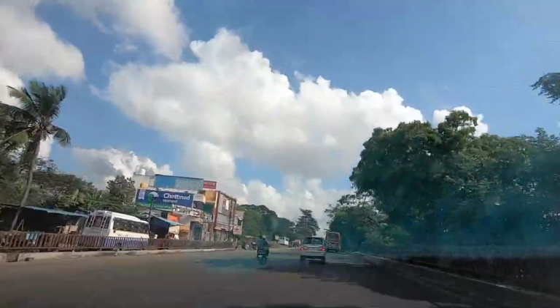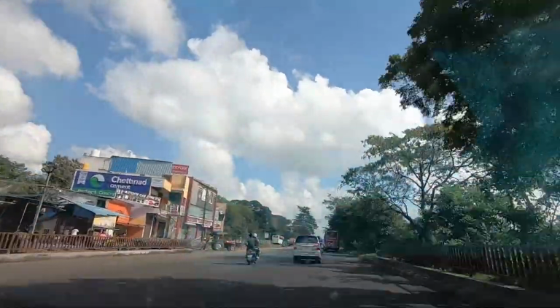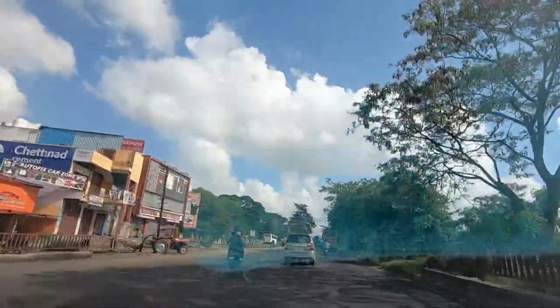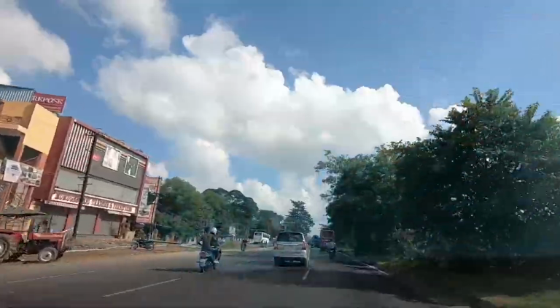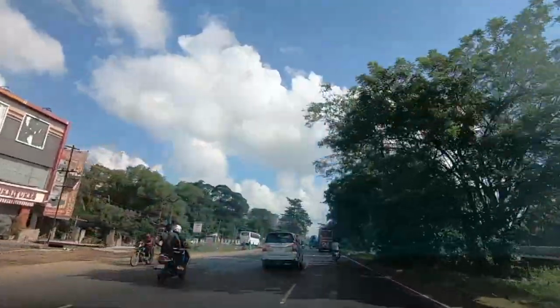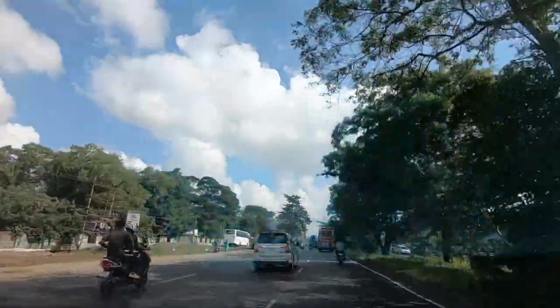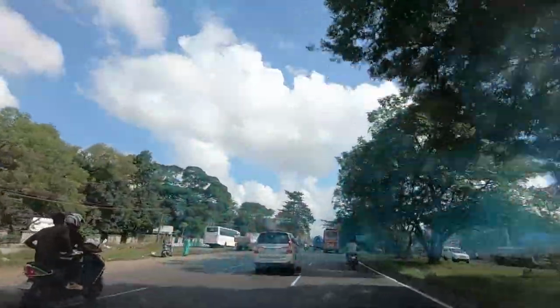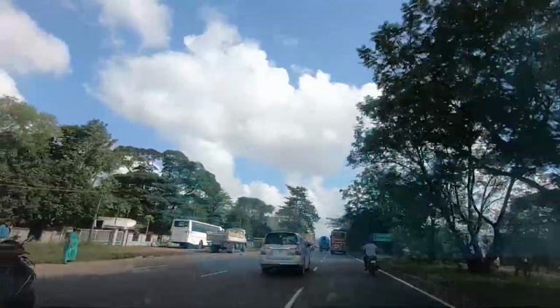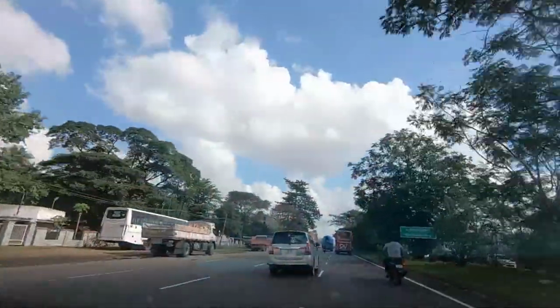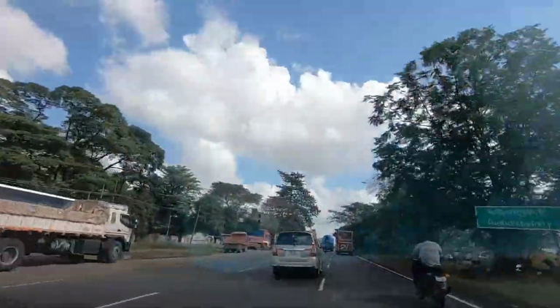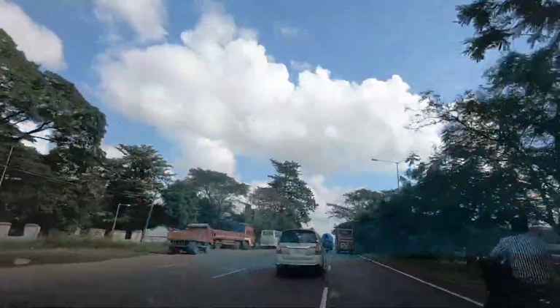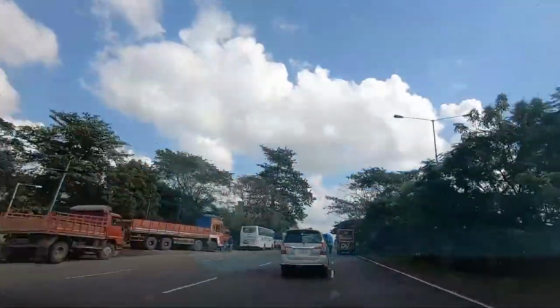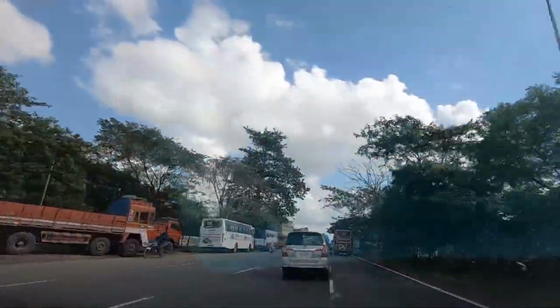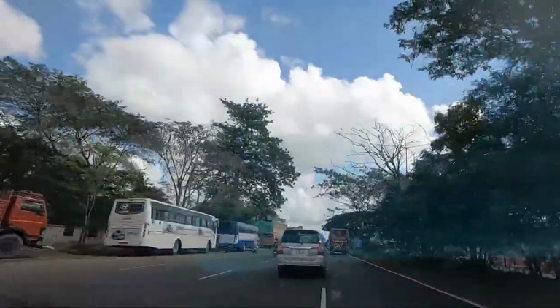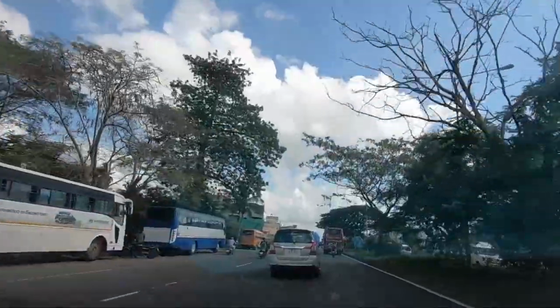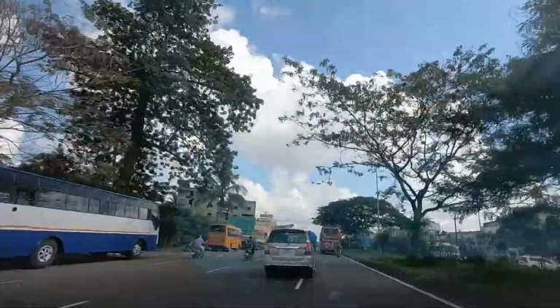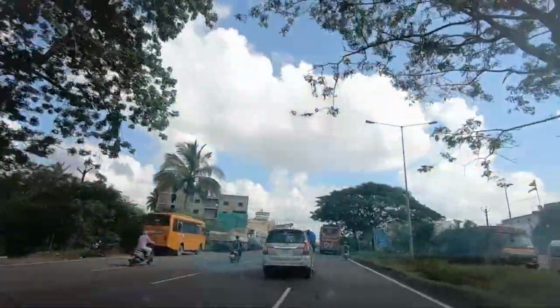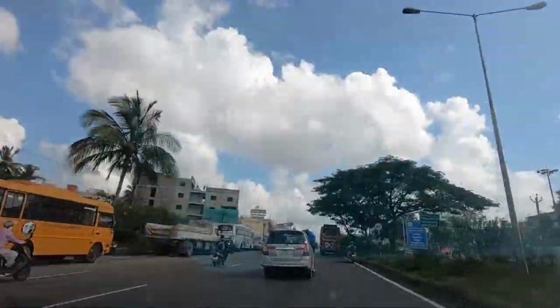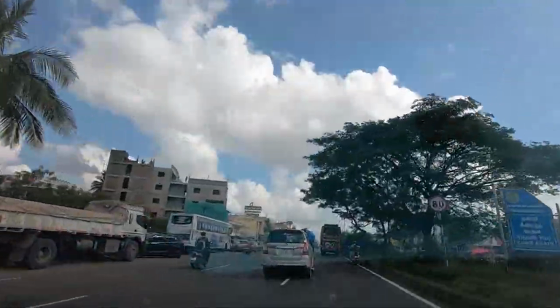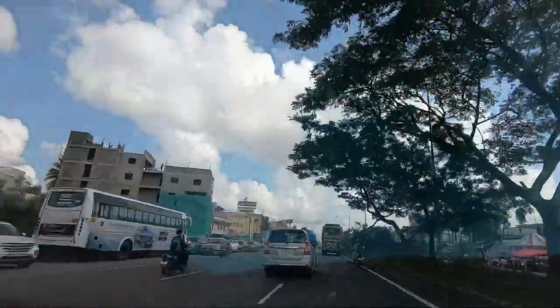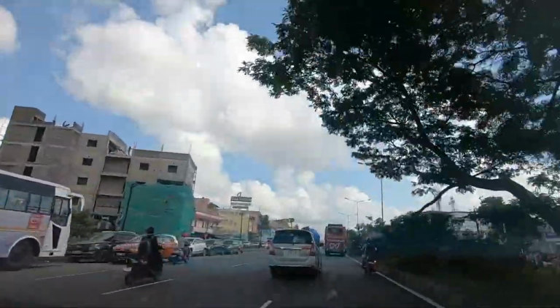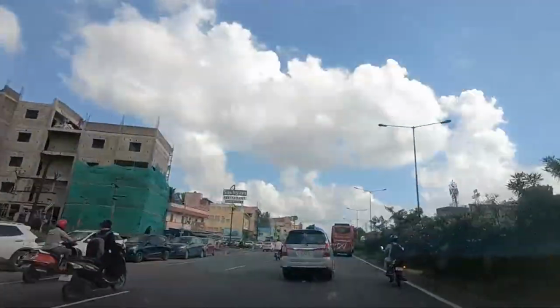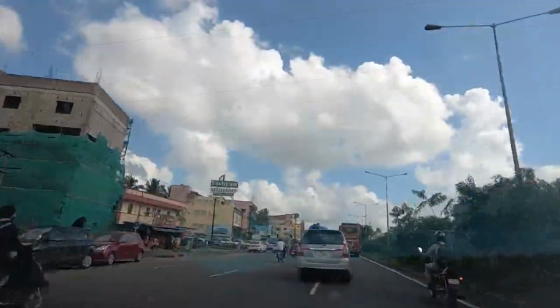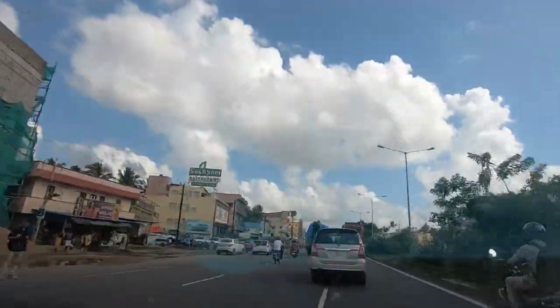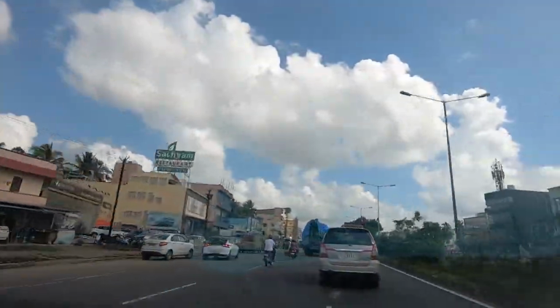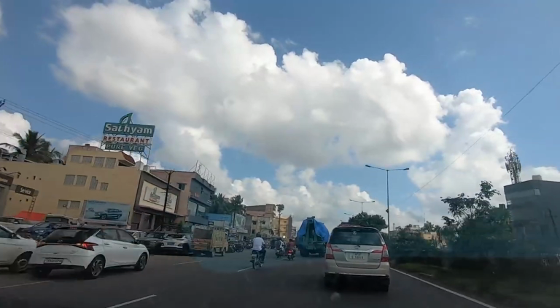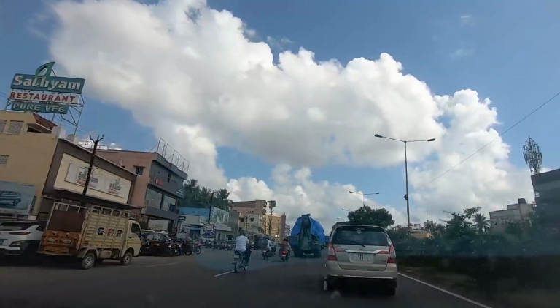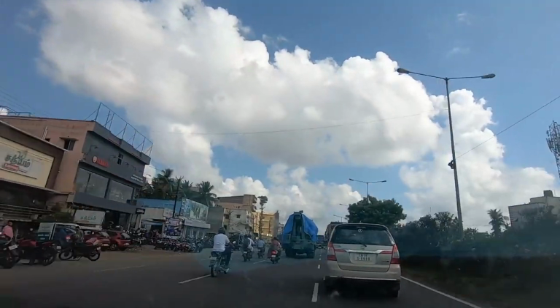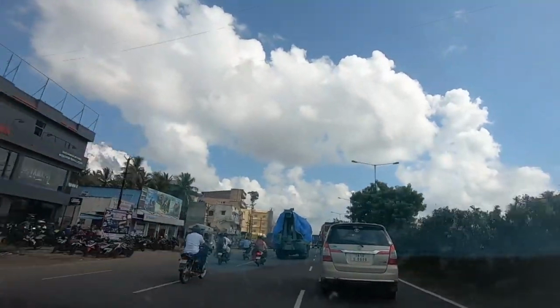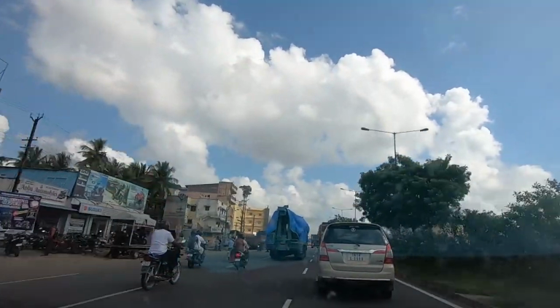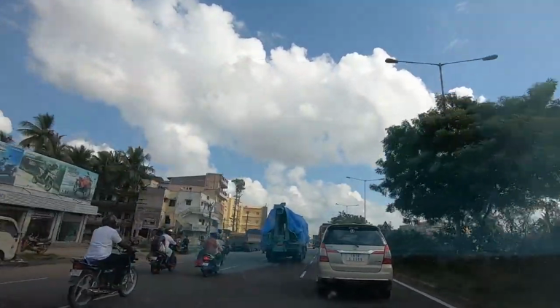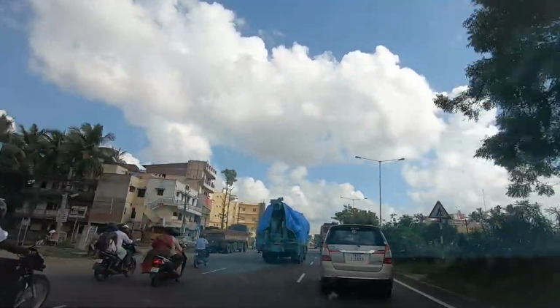The center median work has not started yet — it is as is. If you look at the left side, you can see that the service lanes are complete with full work done.